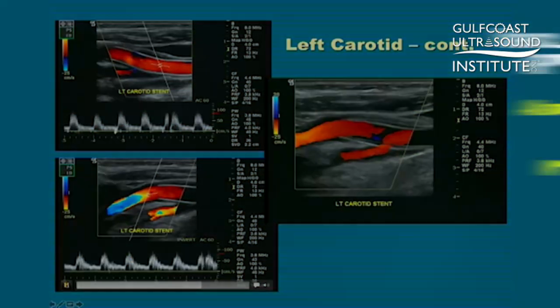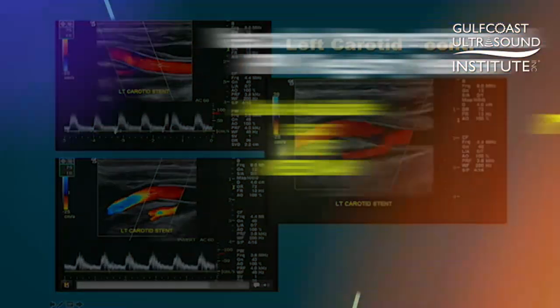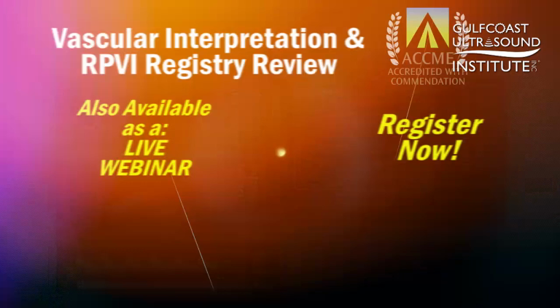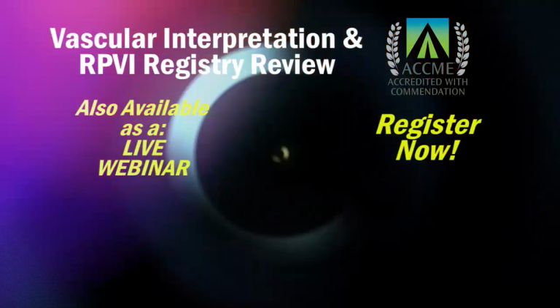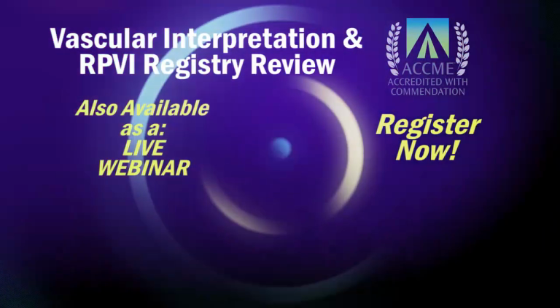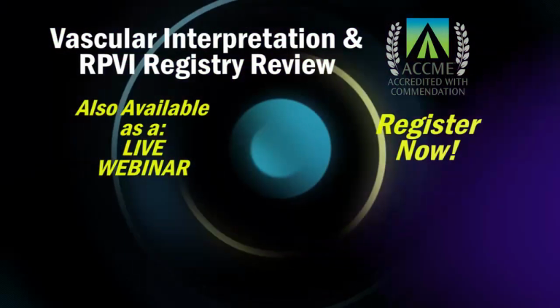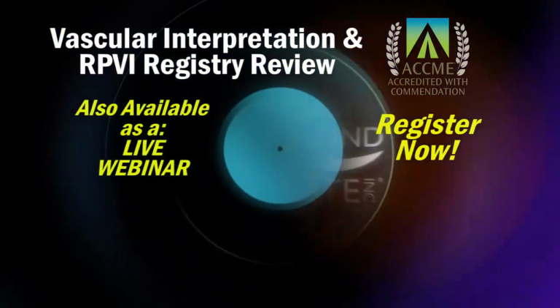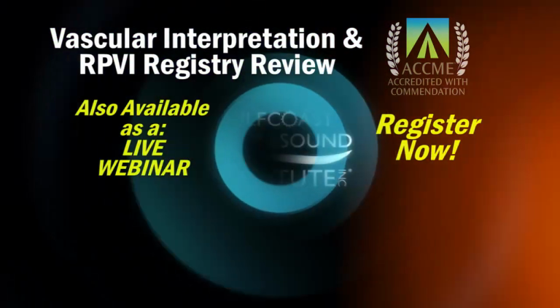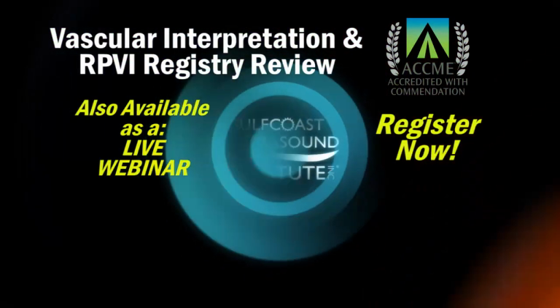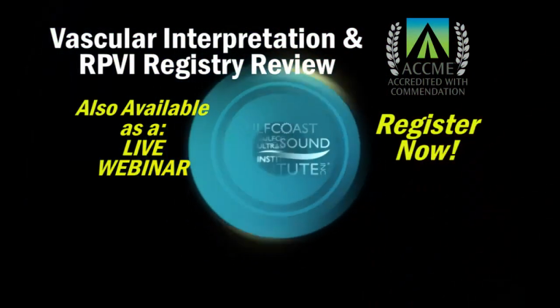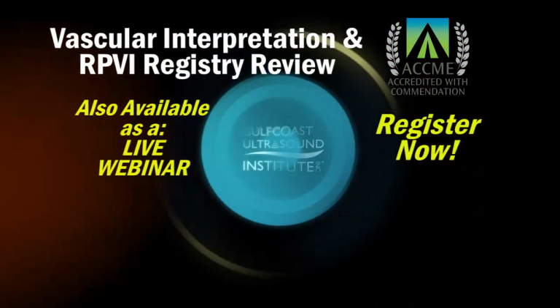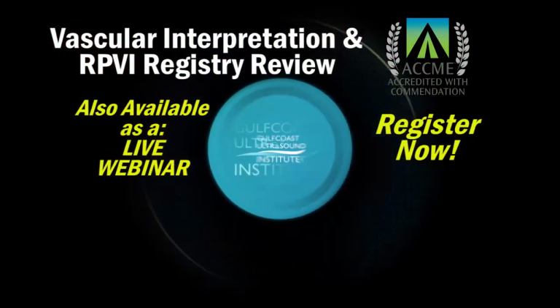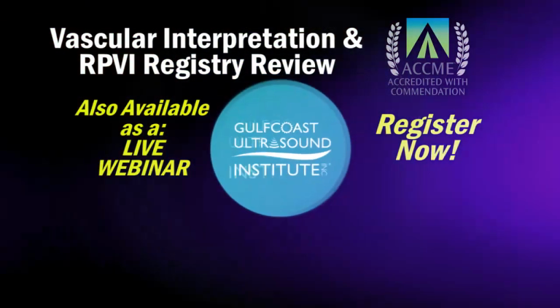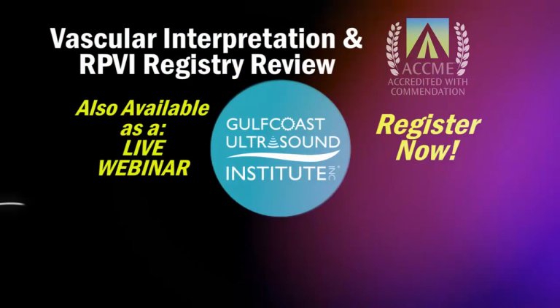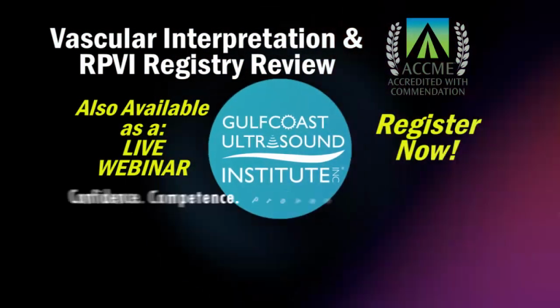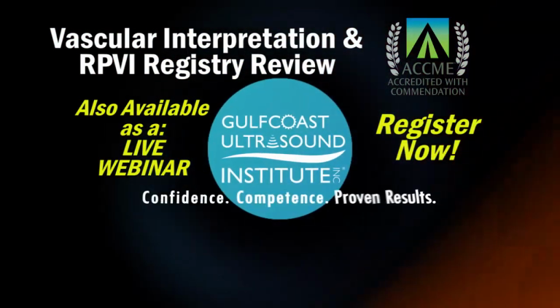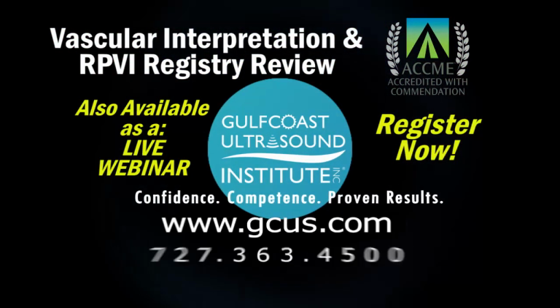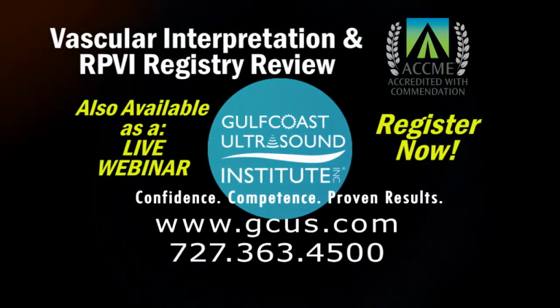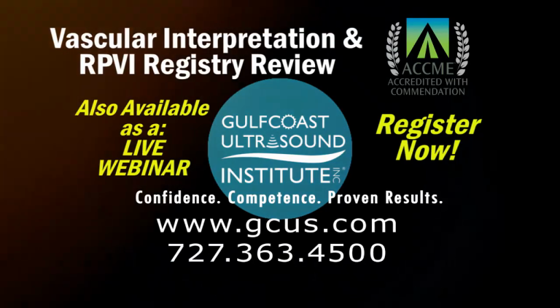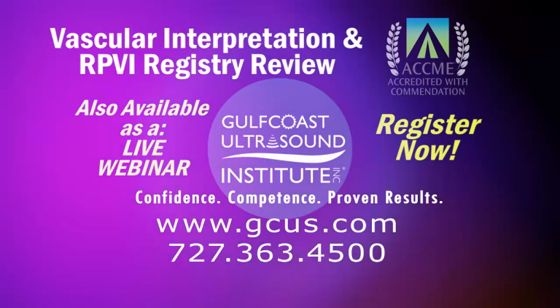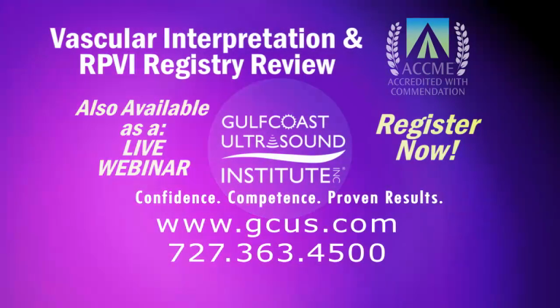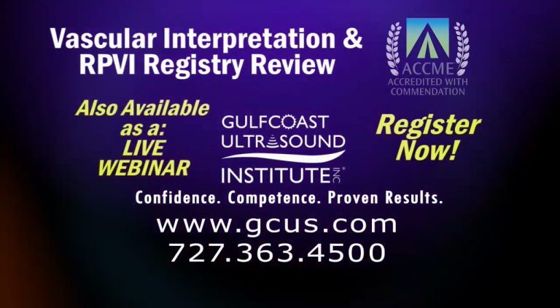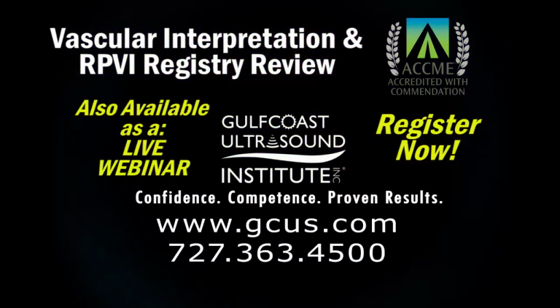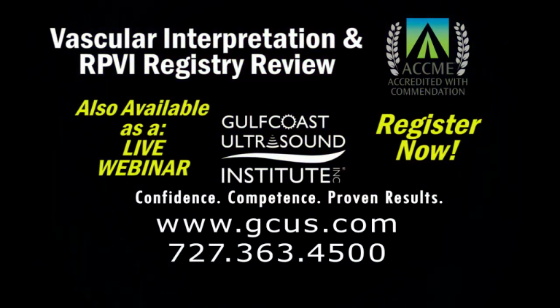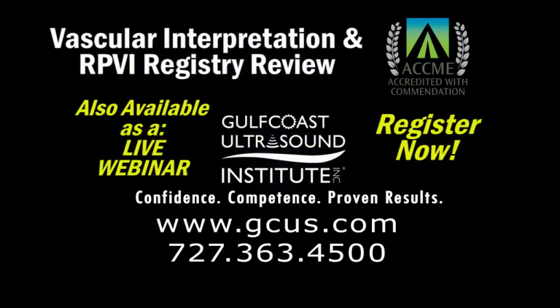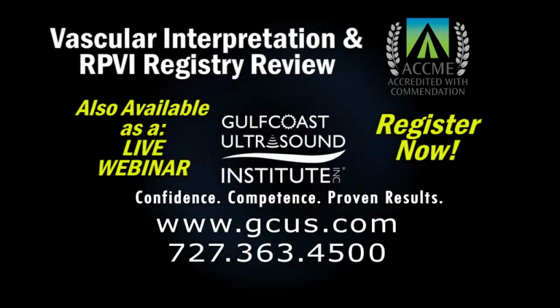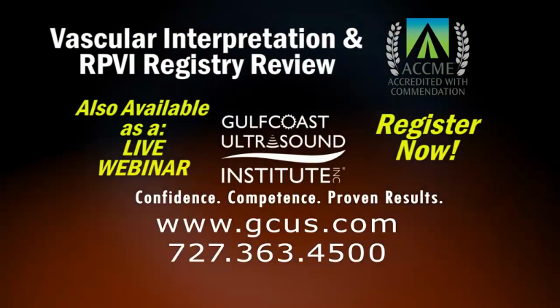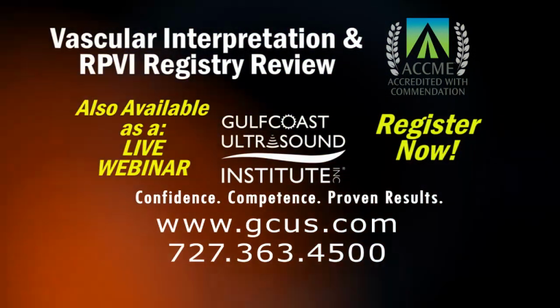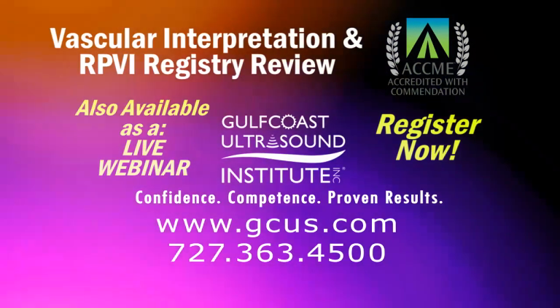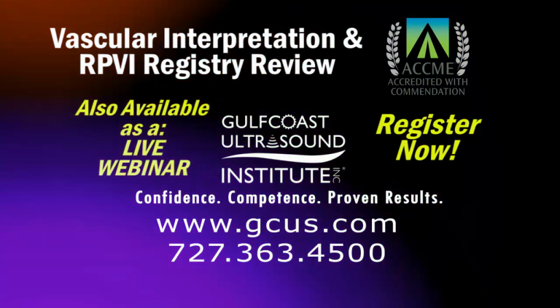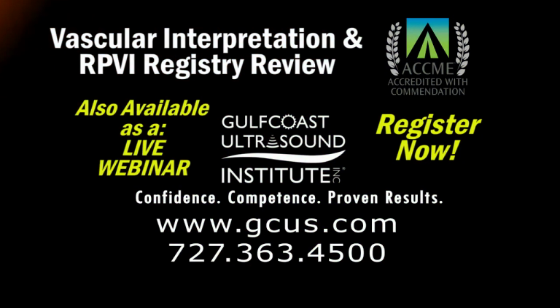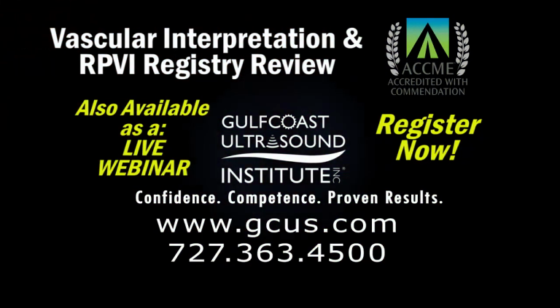Registration is now open and space is limited, so visit gcus.com today to save your seat for the upcoming Vascular Interpretation and RPVI Registry Review course.